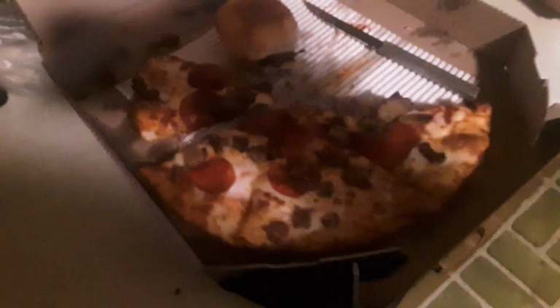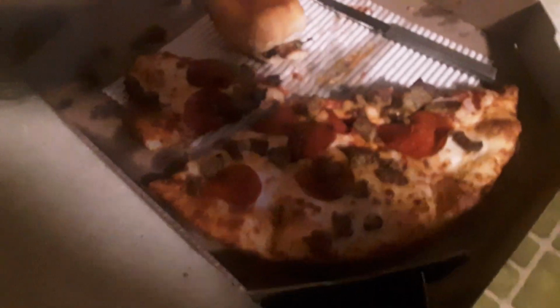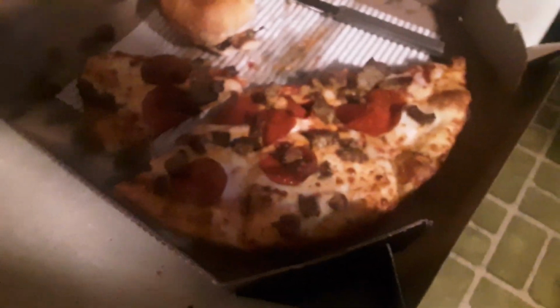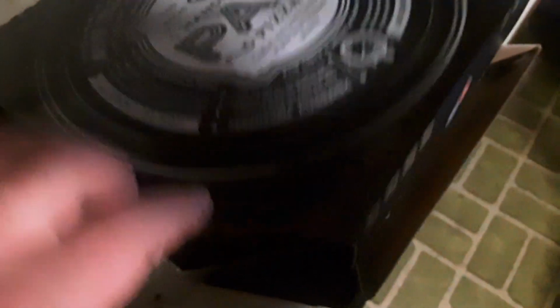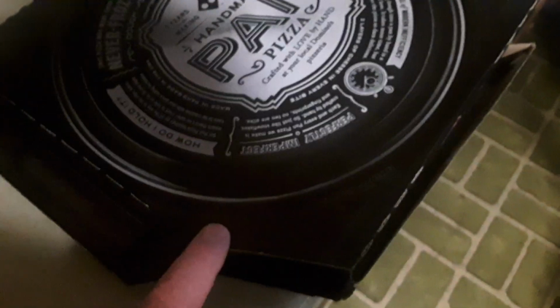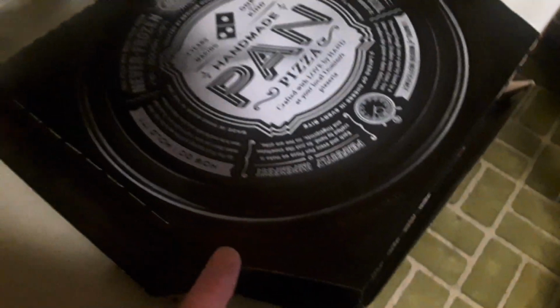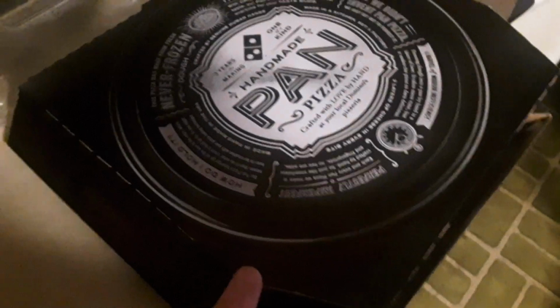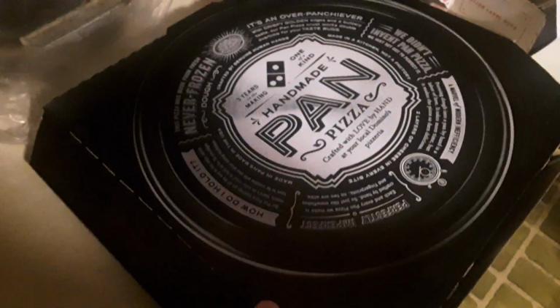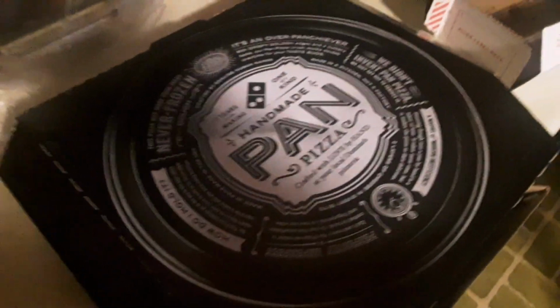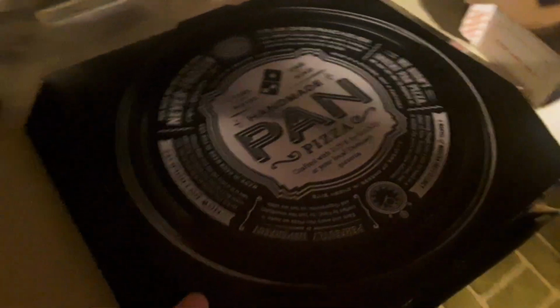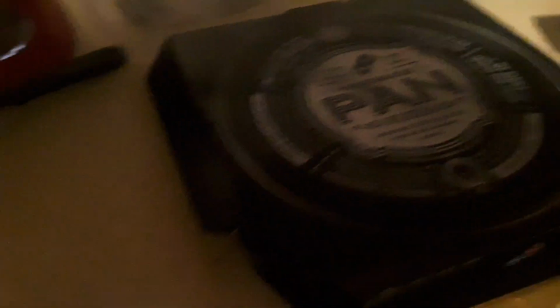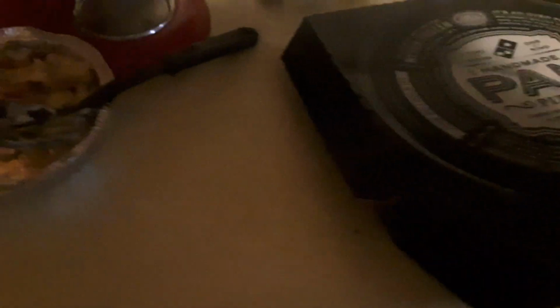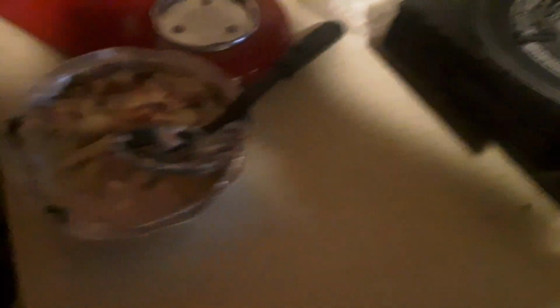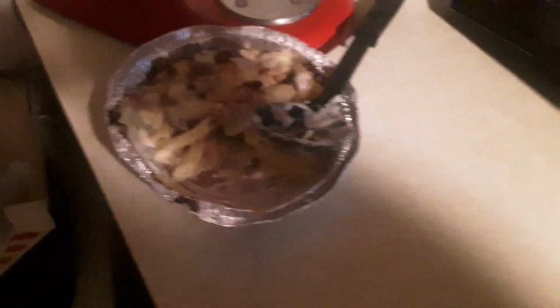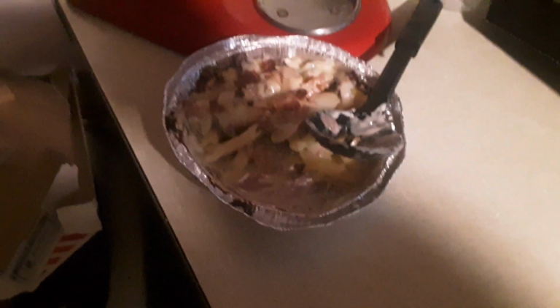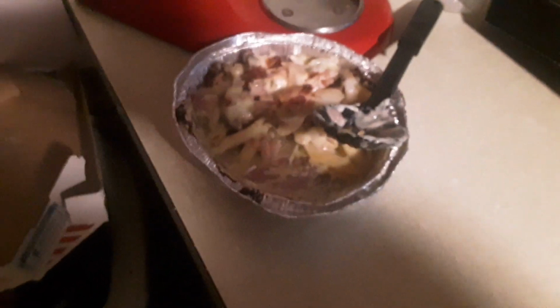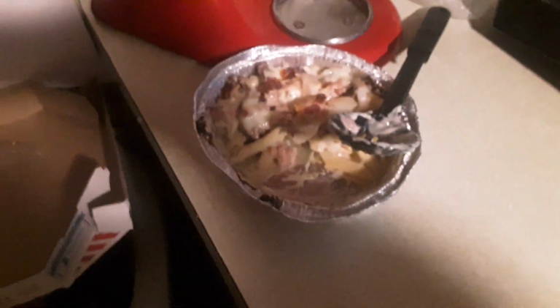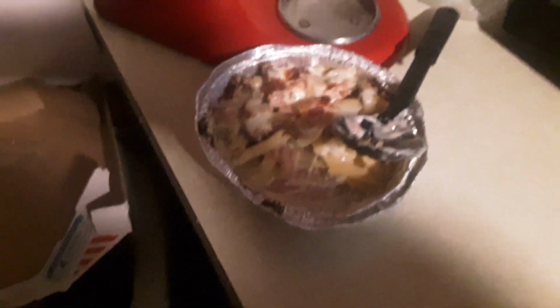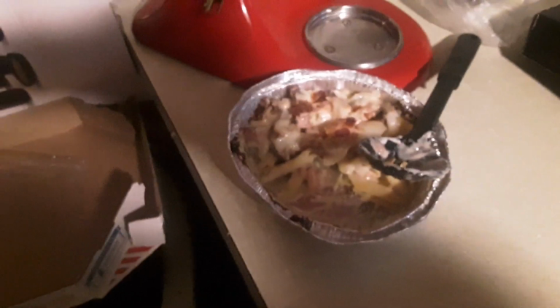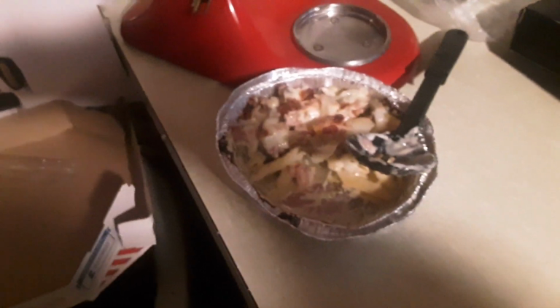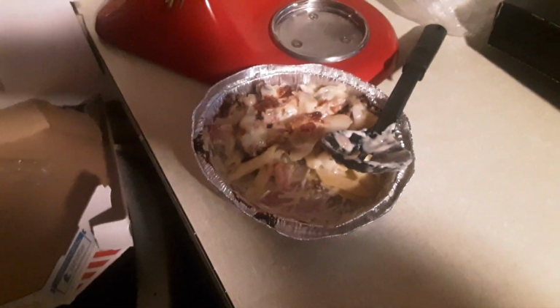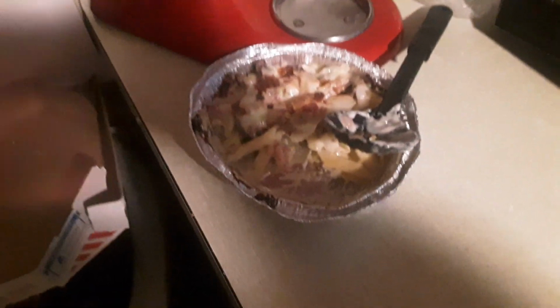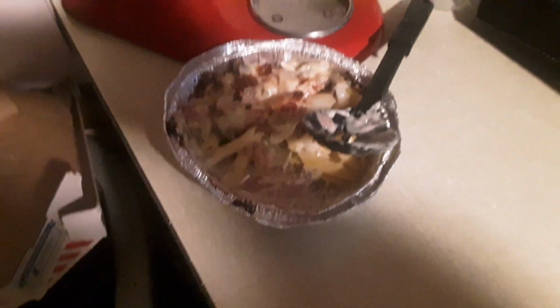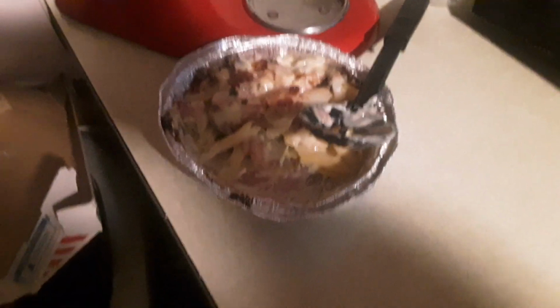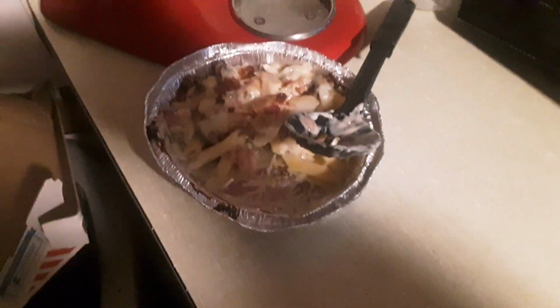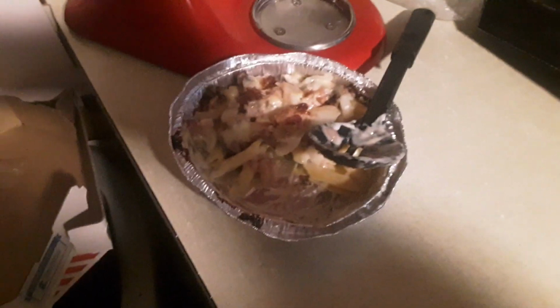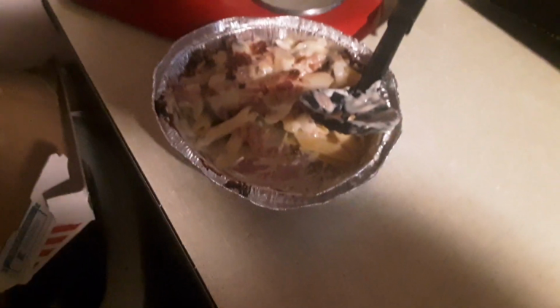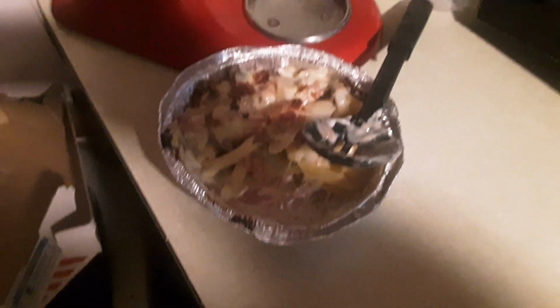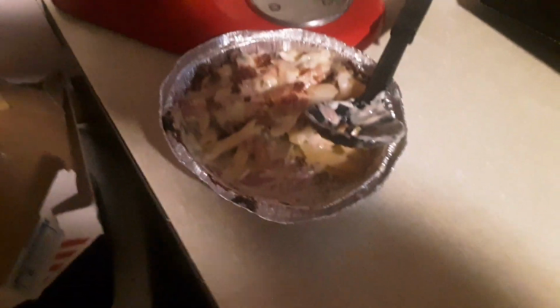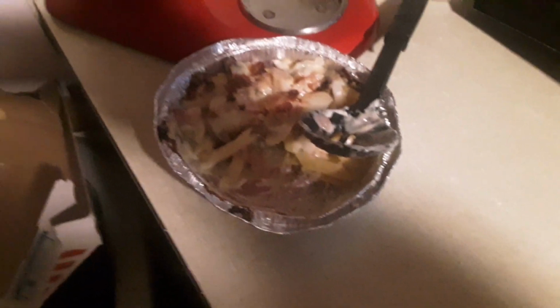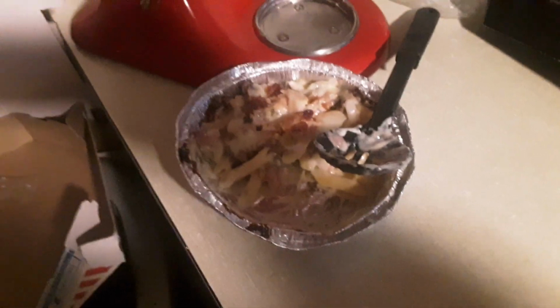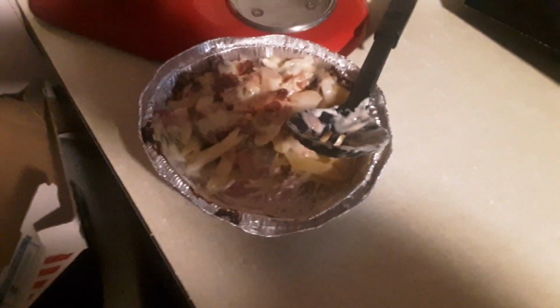It's a handmade pizza, and then we got a pasta — something or another — super good Alfredo sauce and chicken, a little bit of onion. If you like that stuff, run with it.